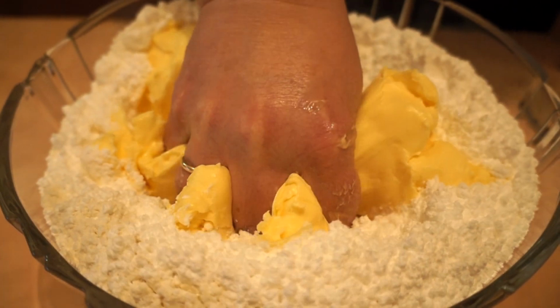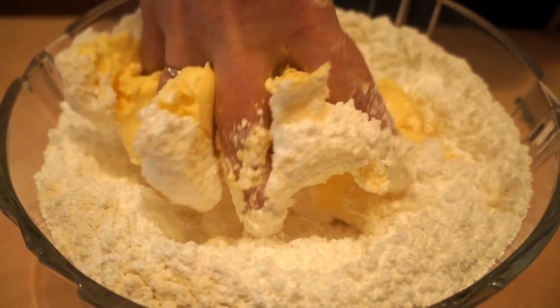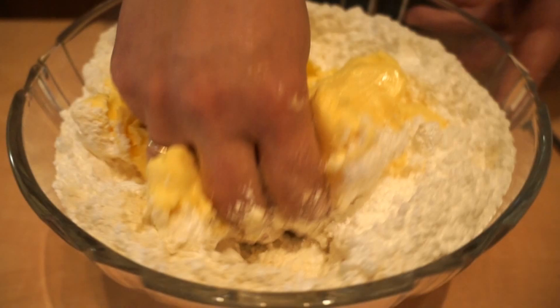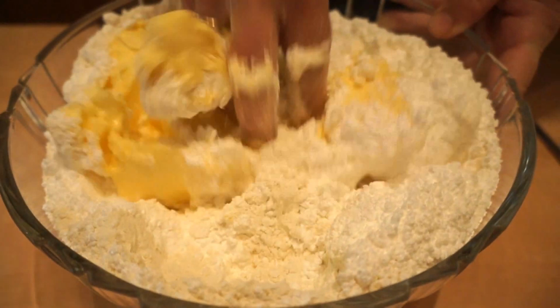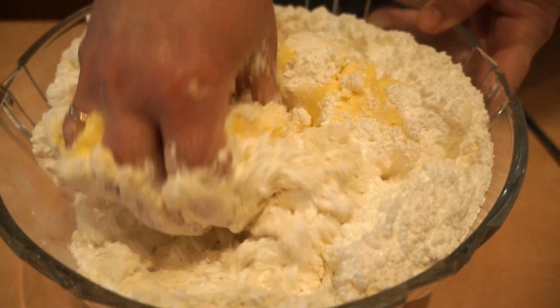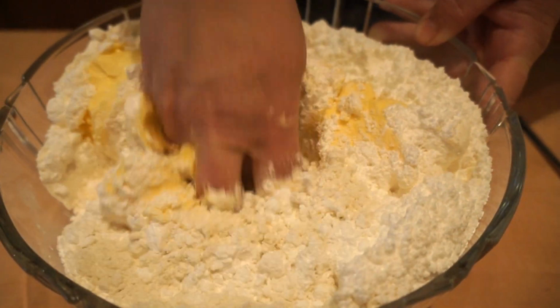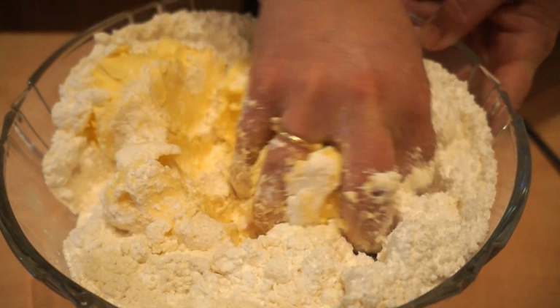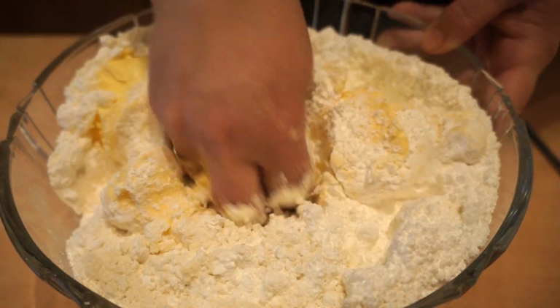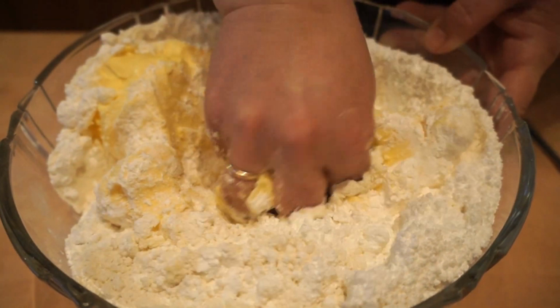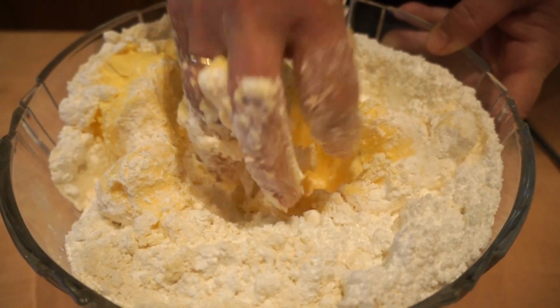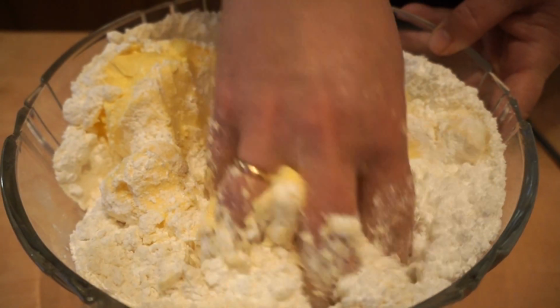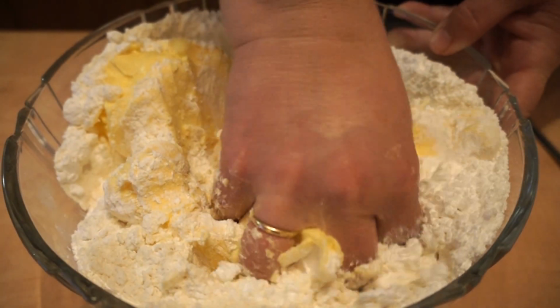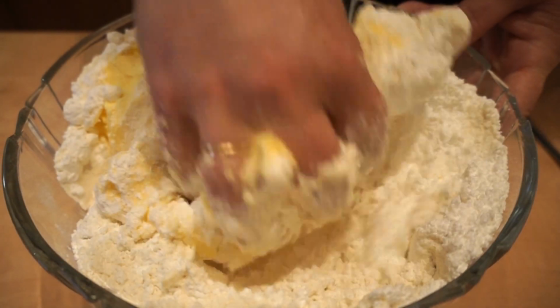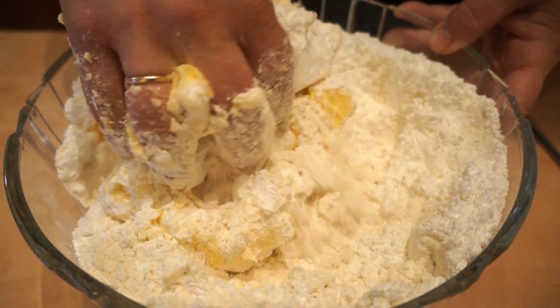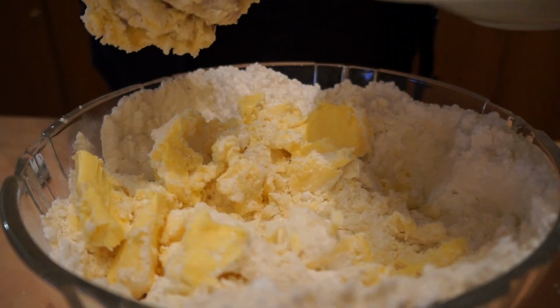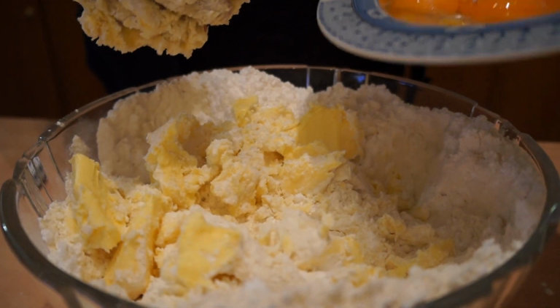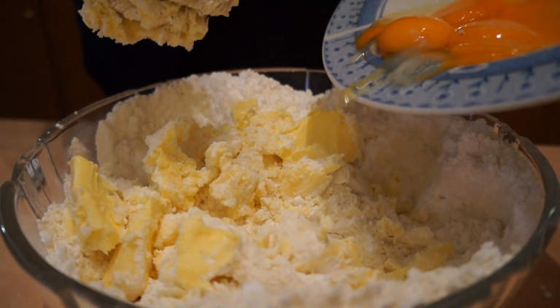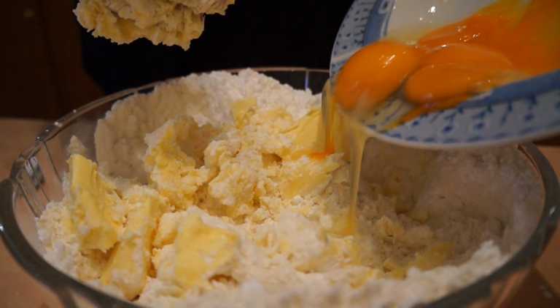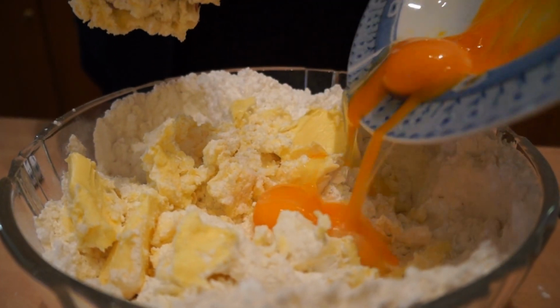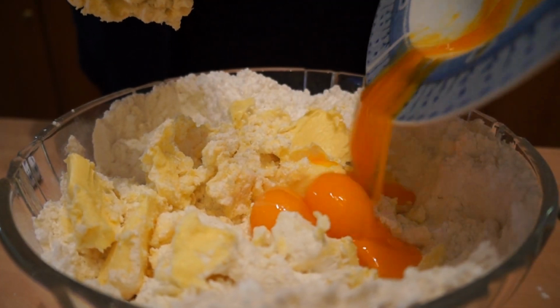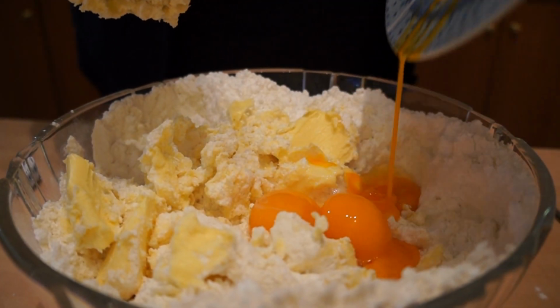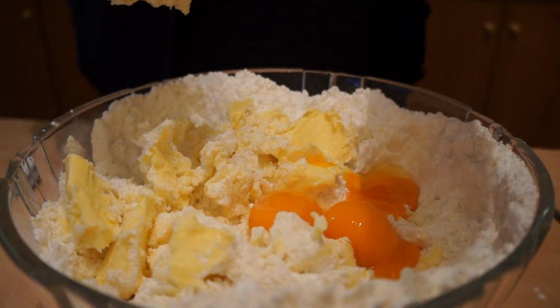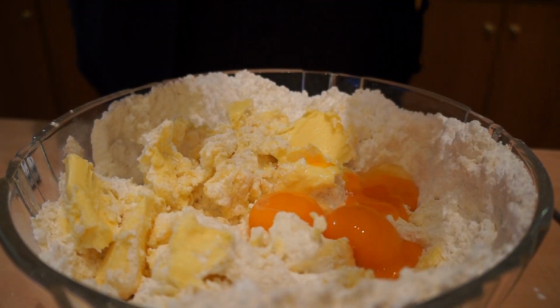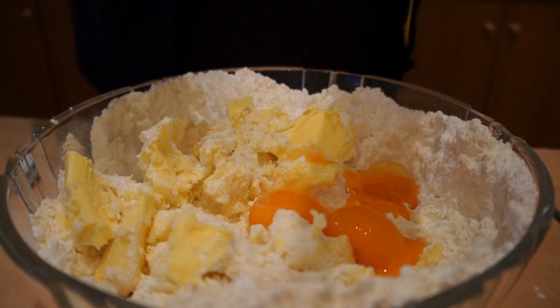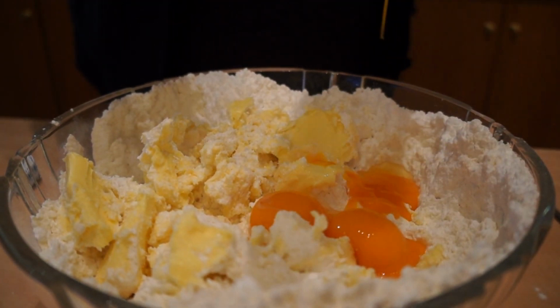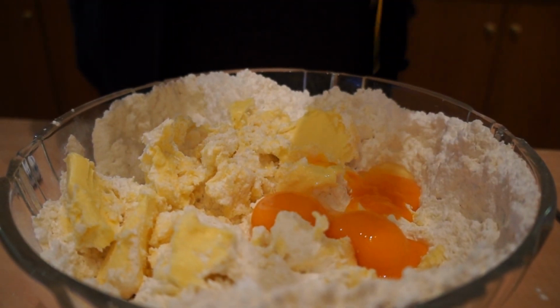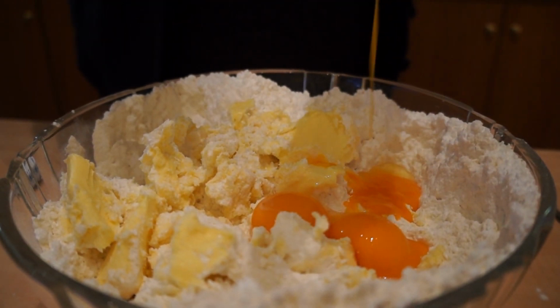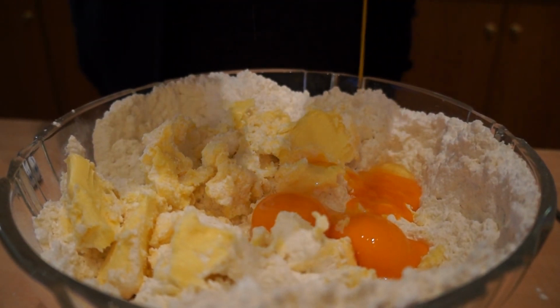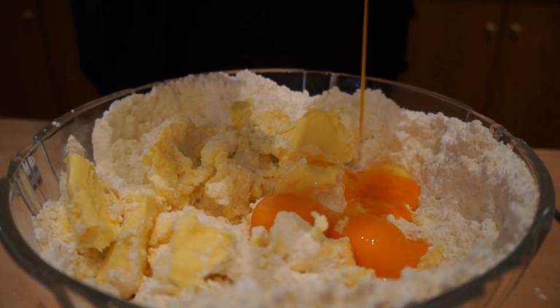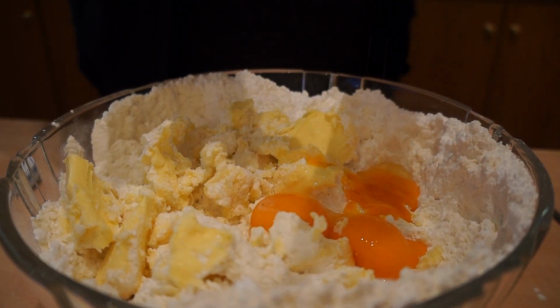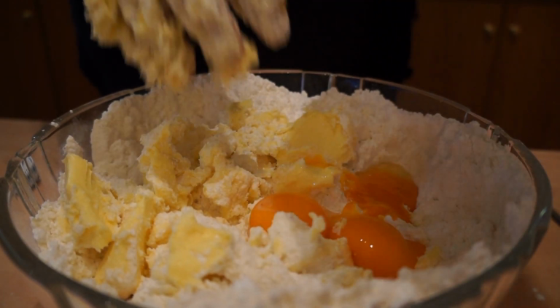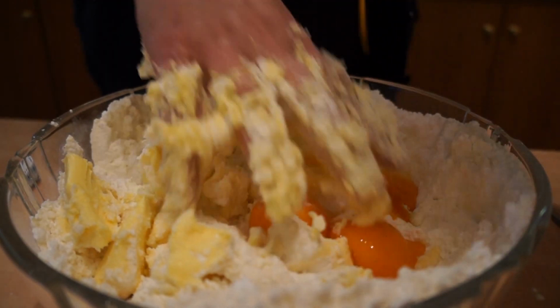We are going to use a fork. We put the fork in the rice.